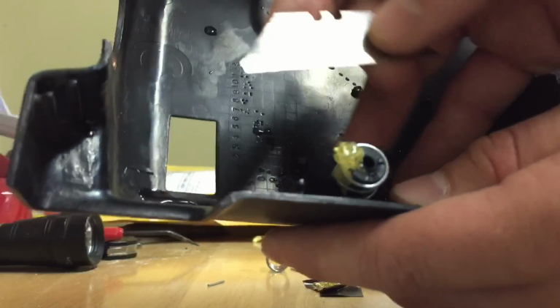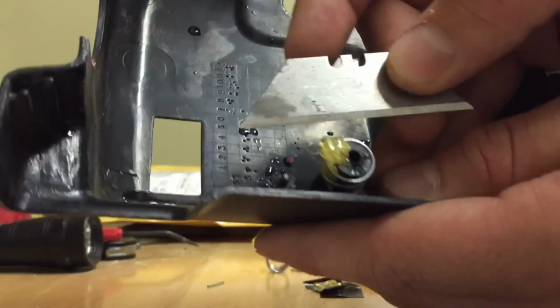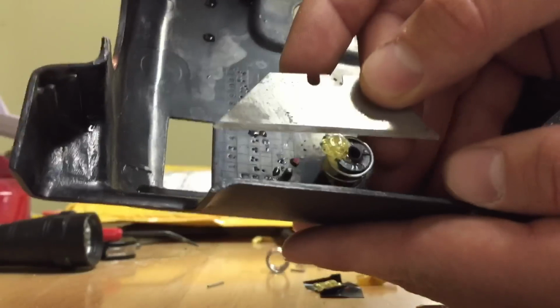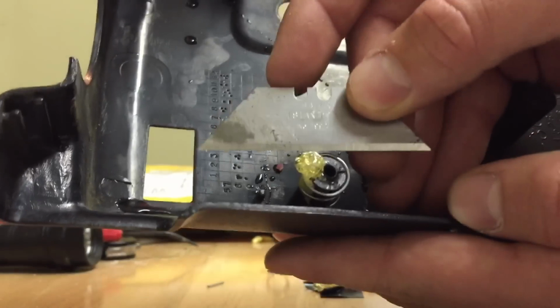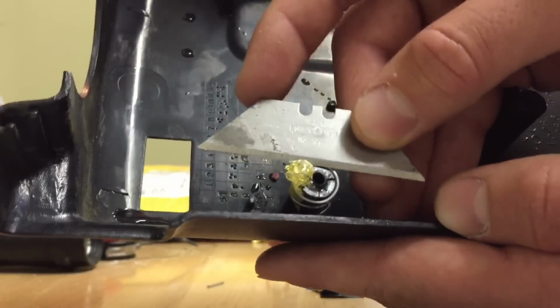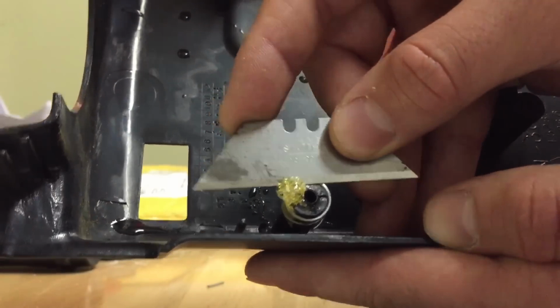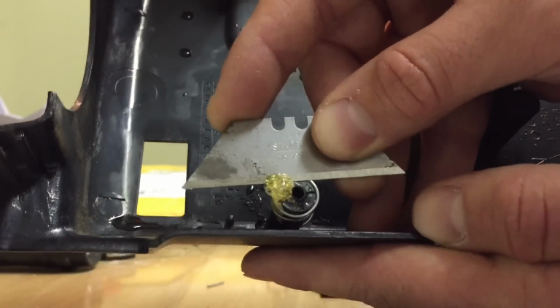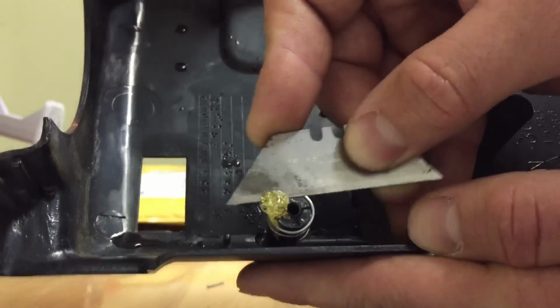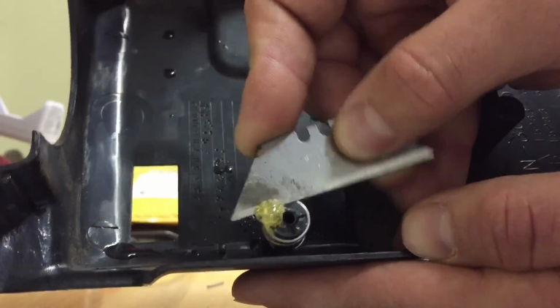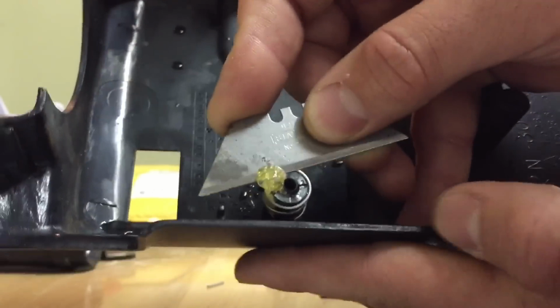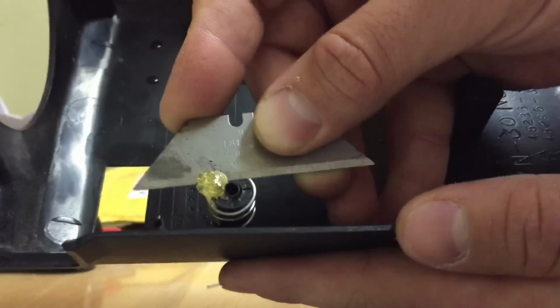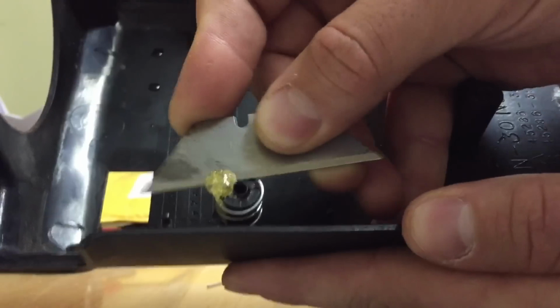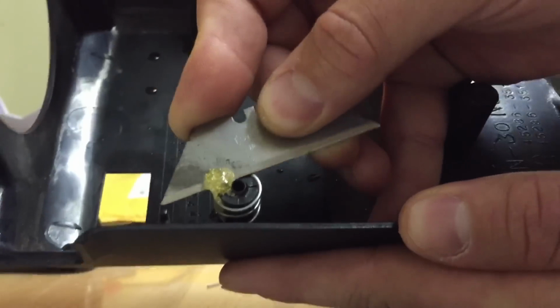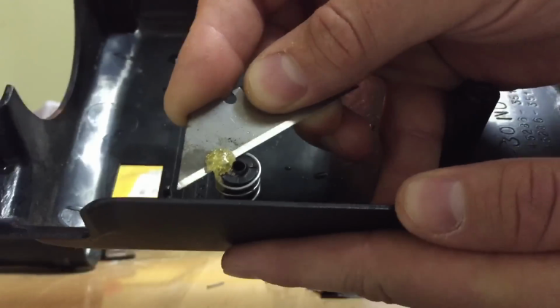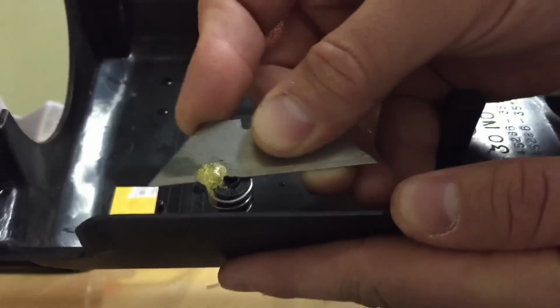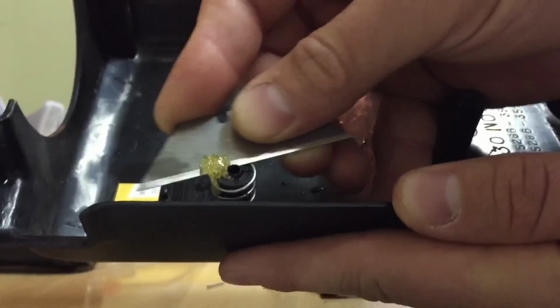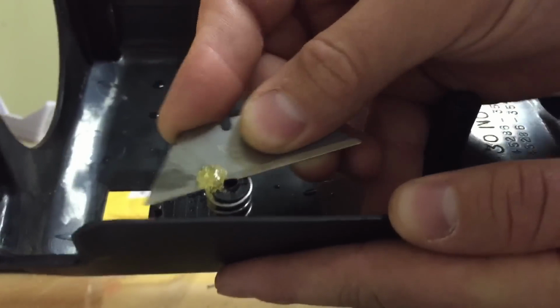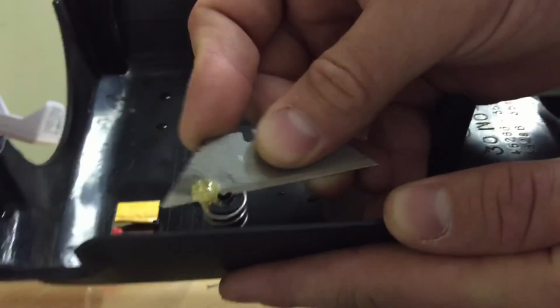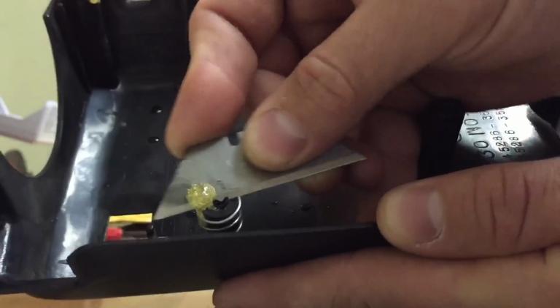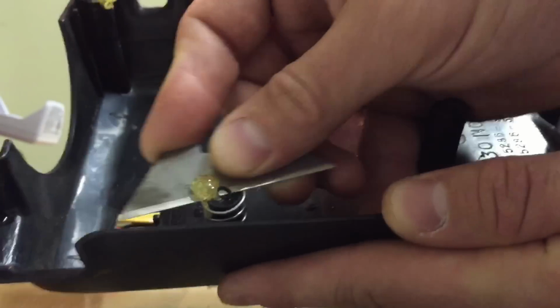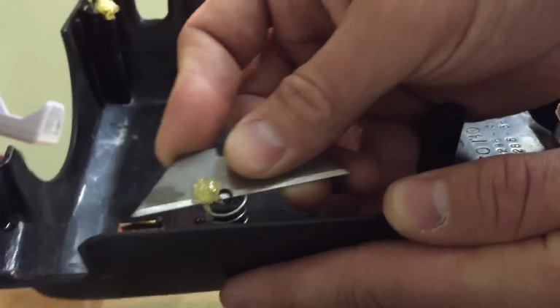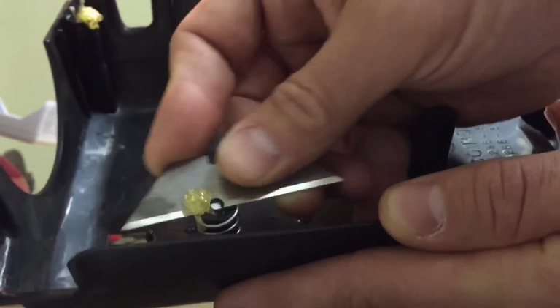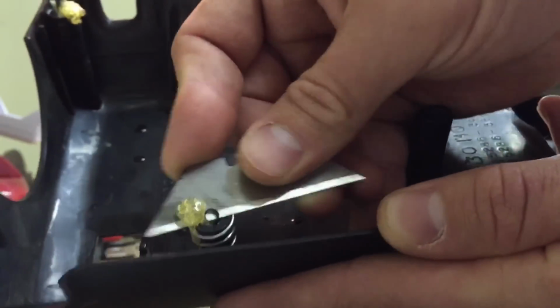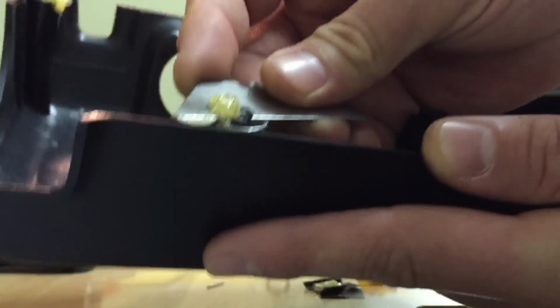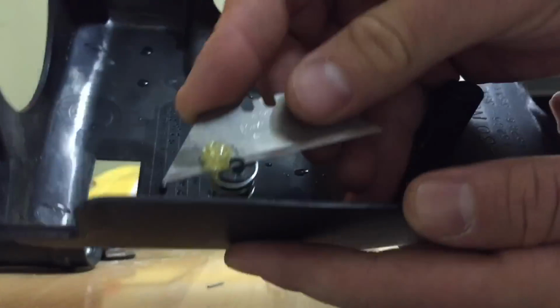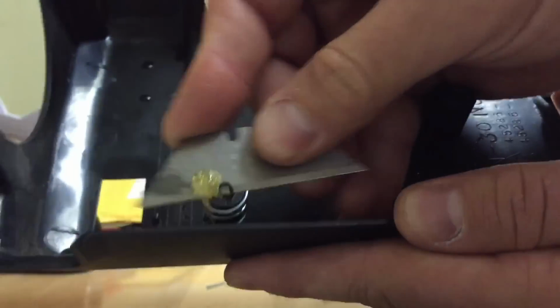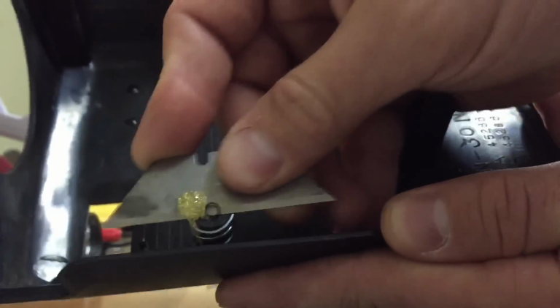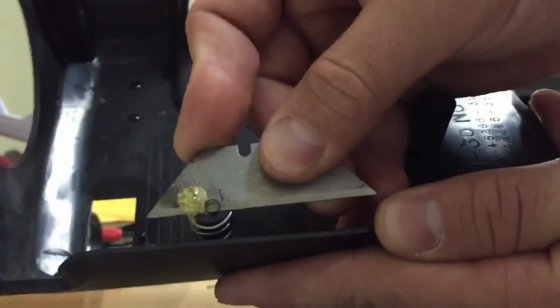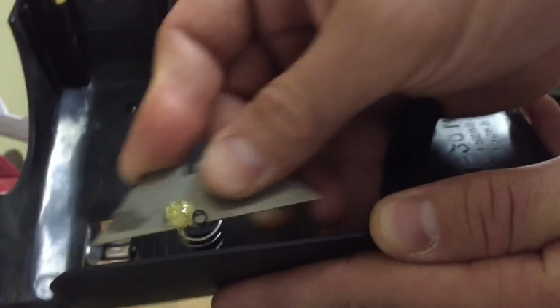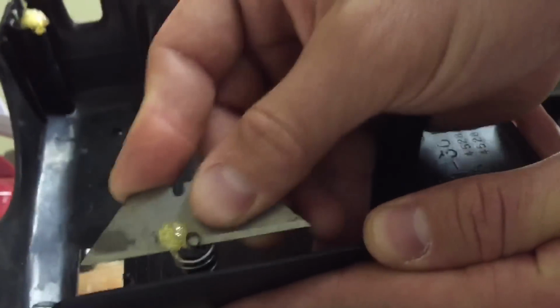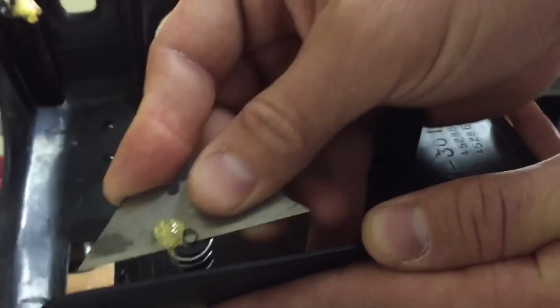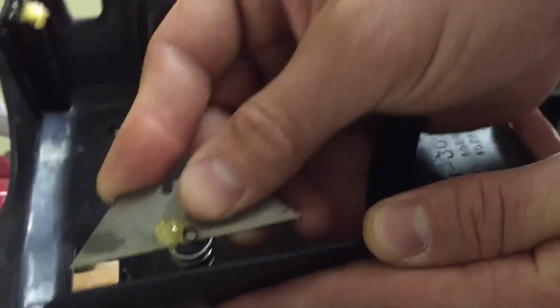To get that excess off, I just took a little razor blade and cut it off. It came off pretty easy.